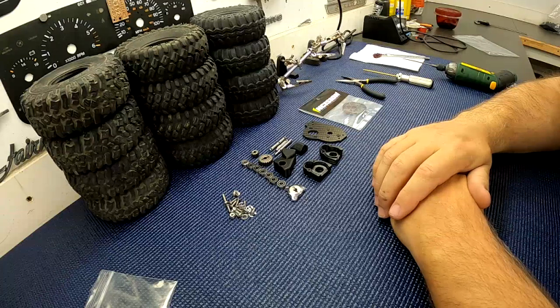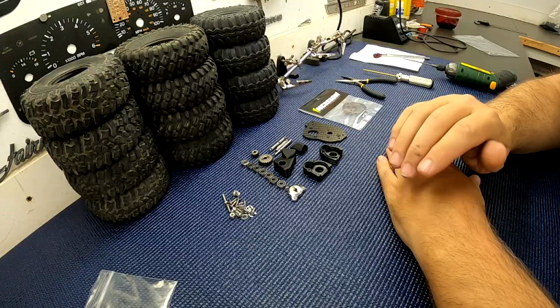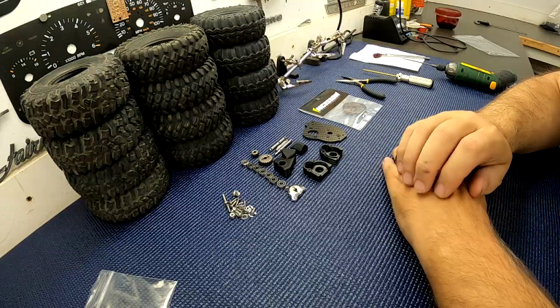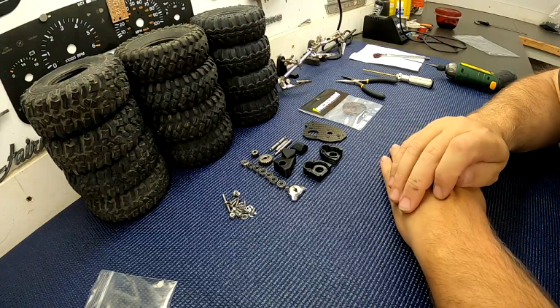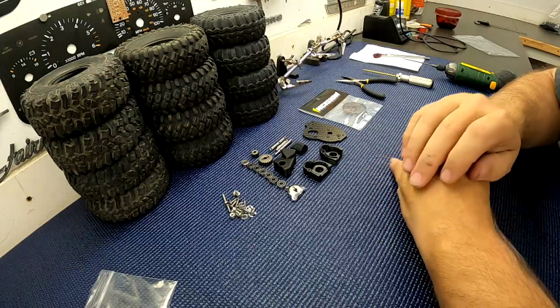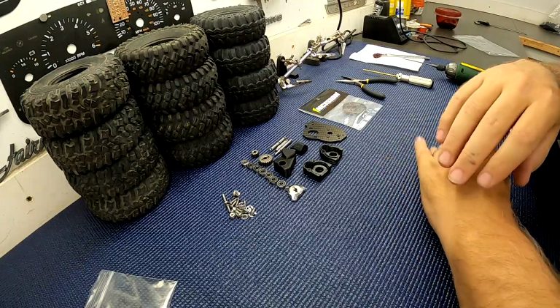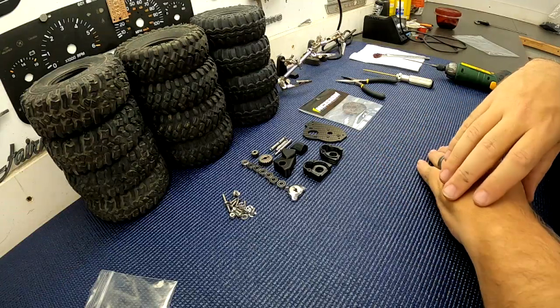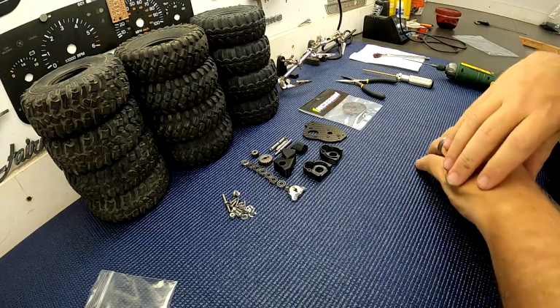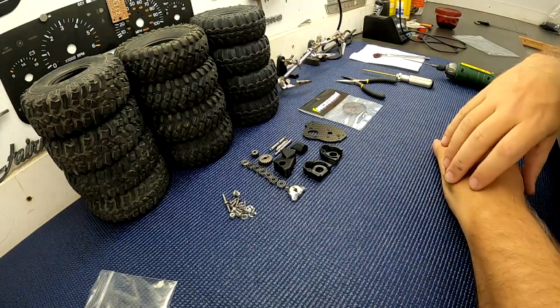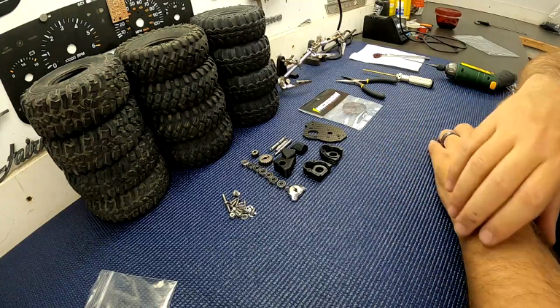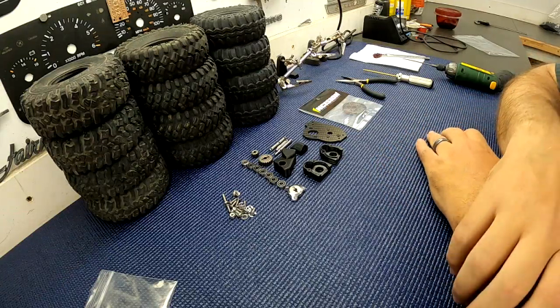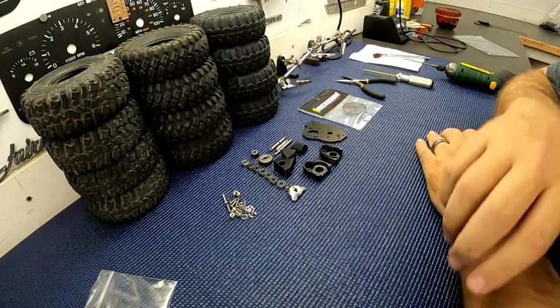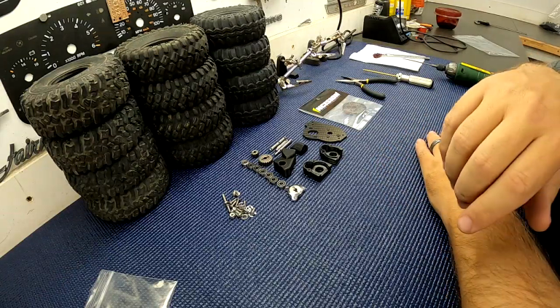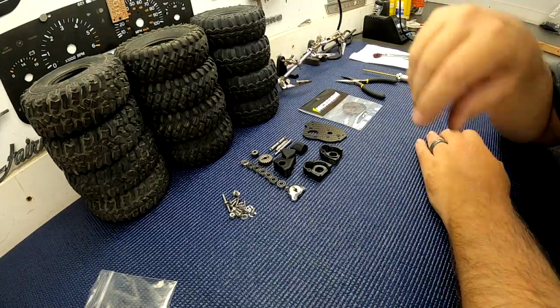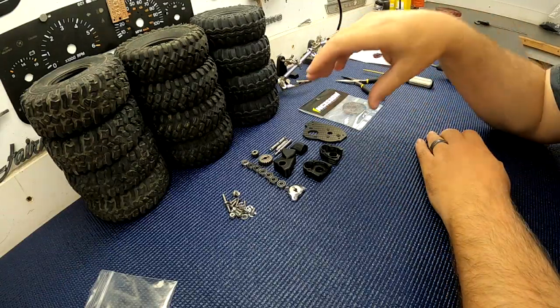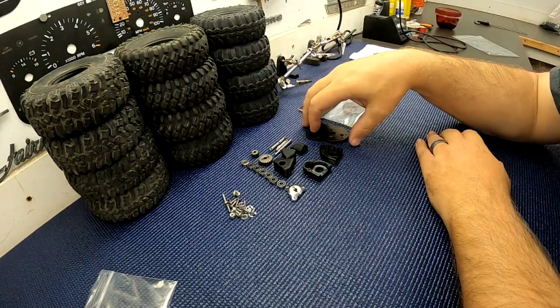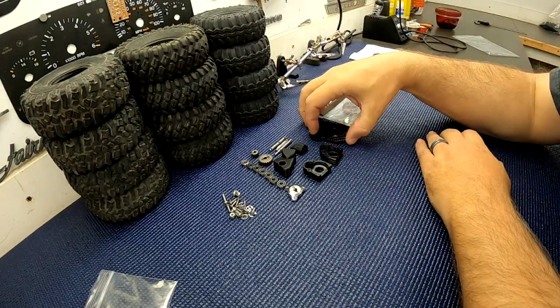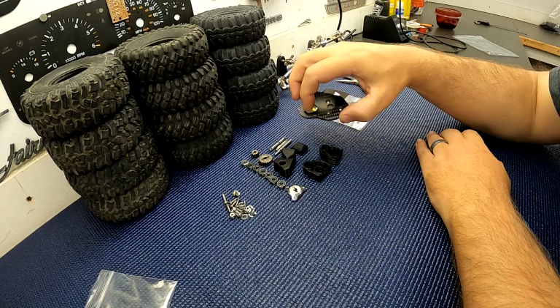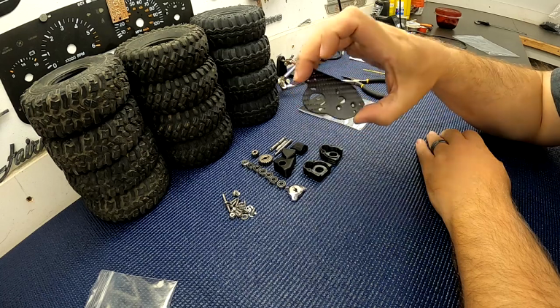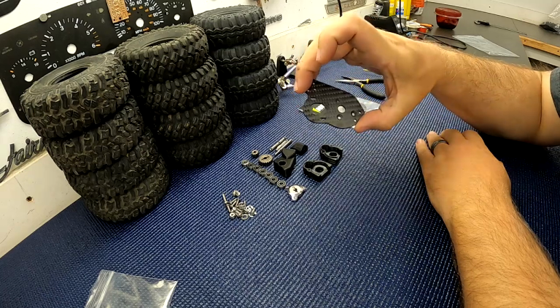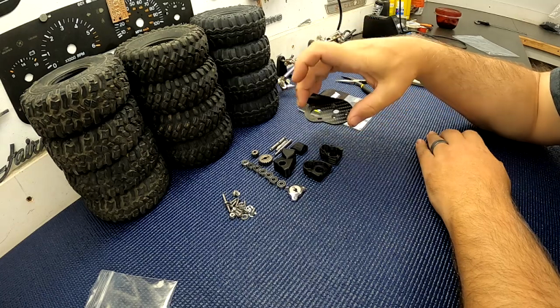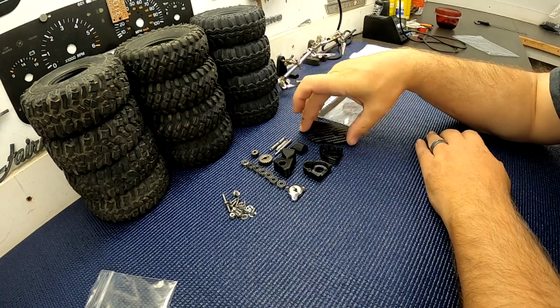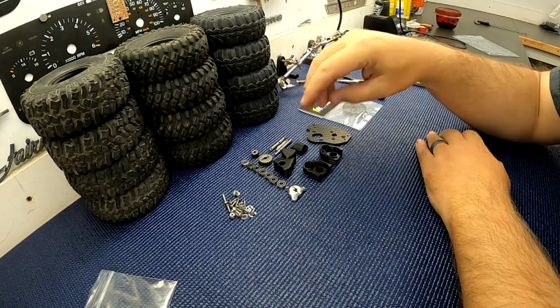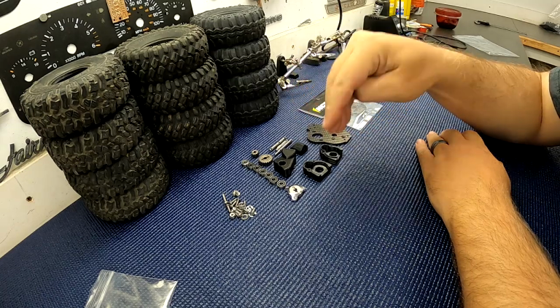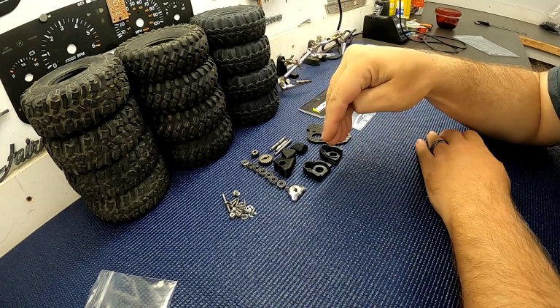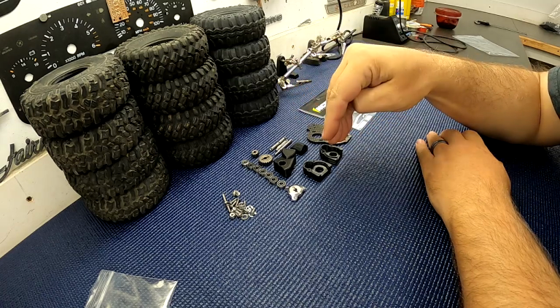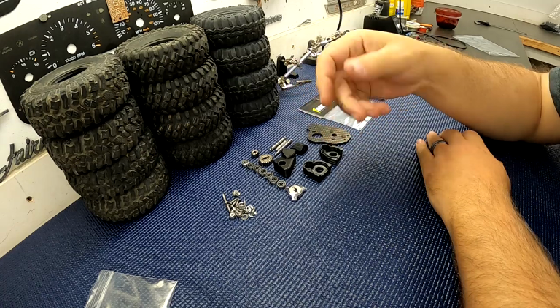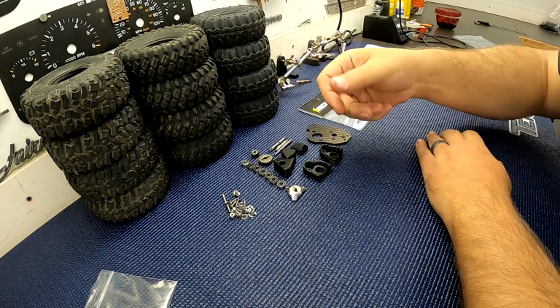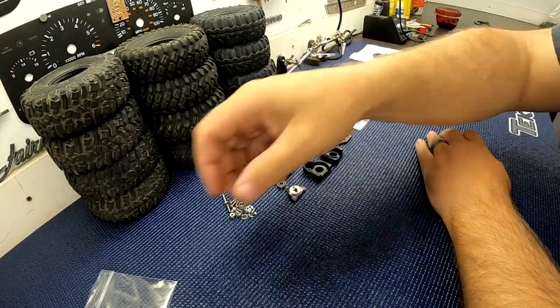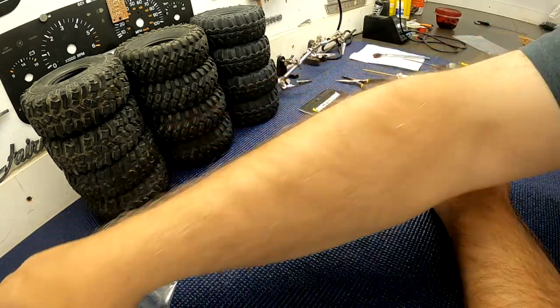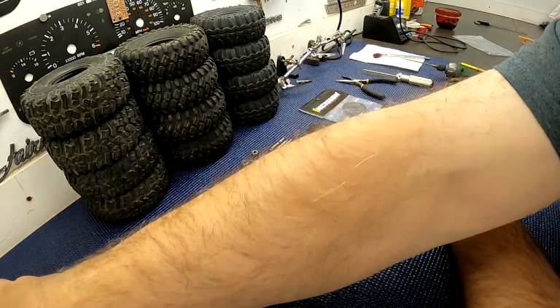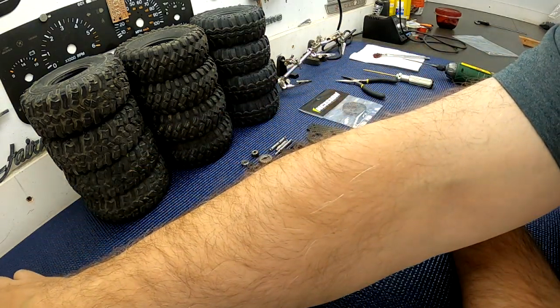Hey guys, welcome back. This is a little tutorial on how to put together the primary drive and the transfer case for the TC V1 kit.